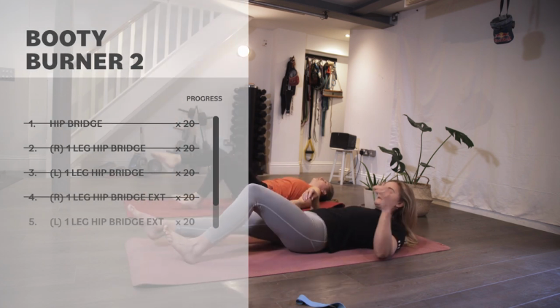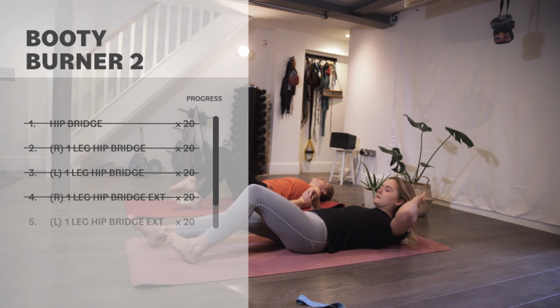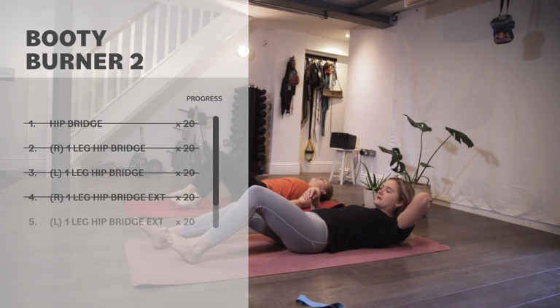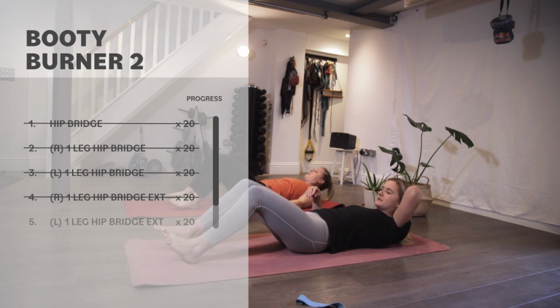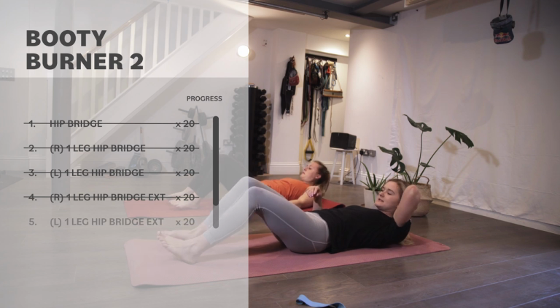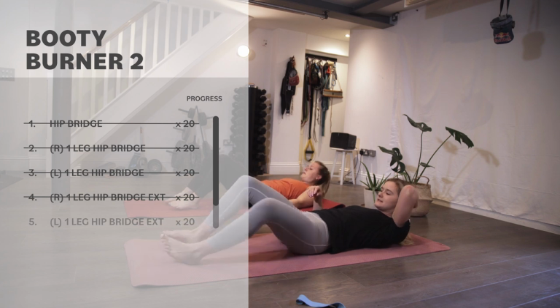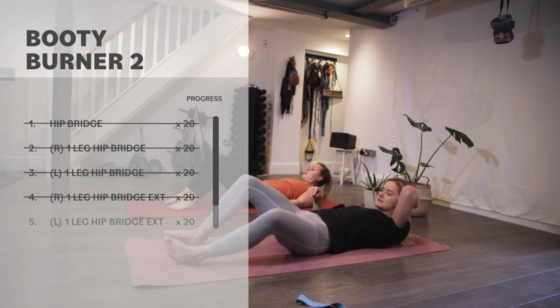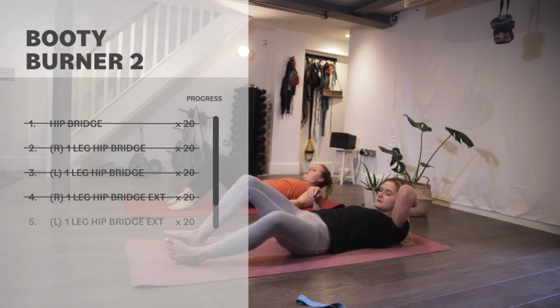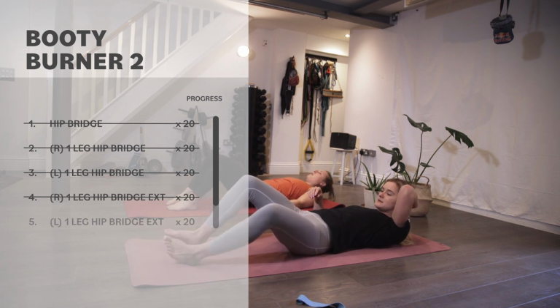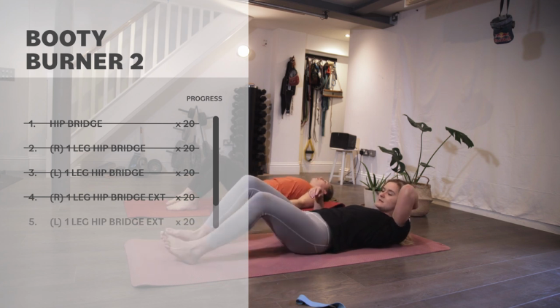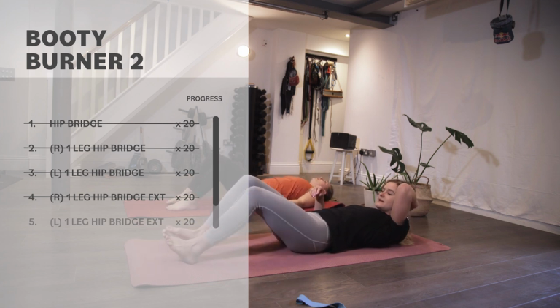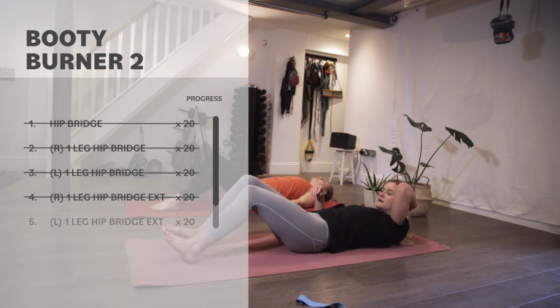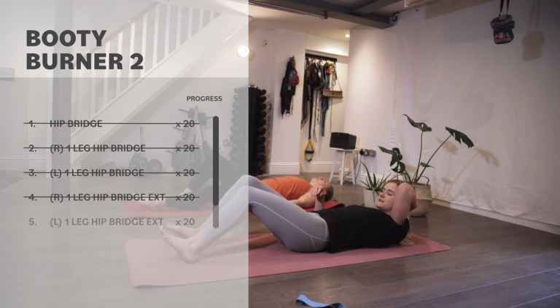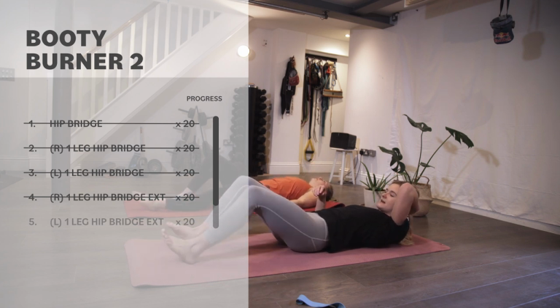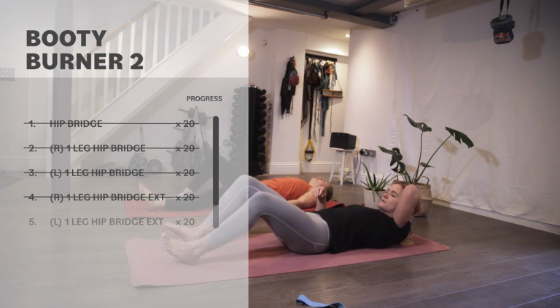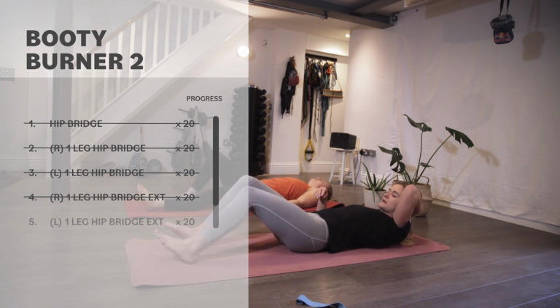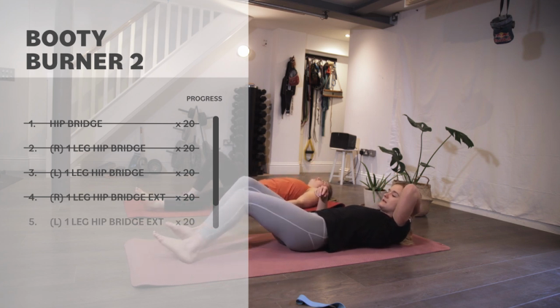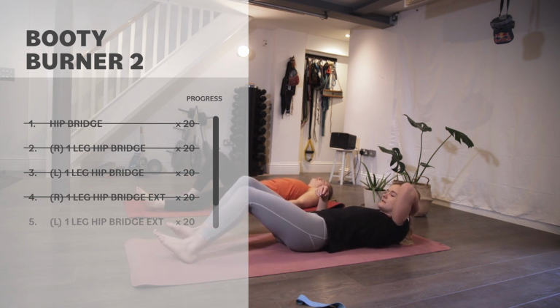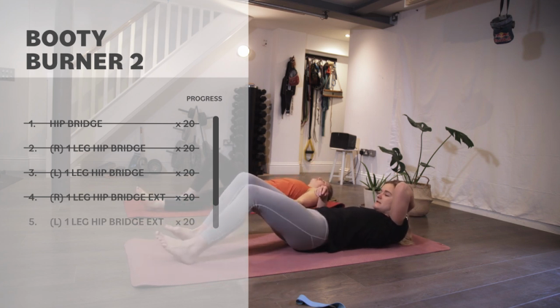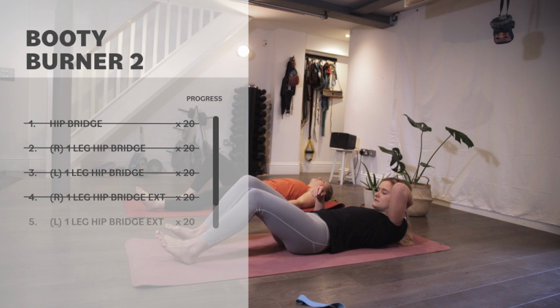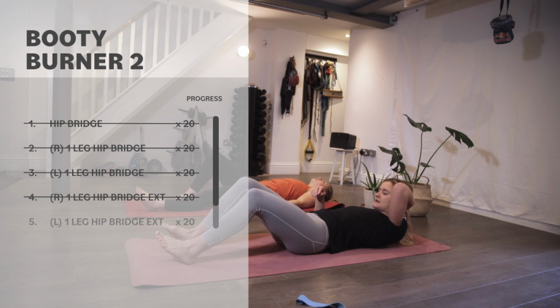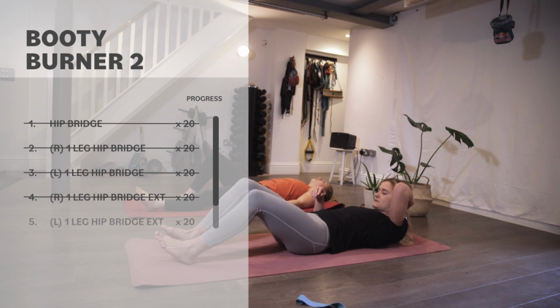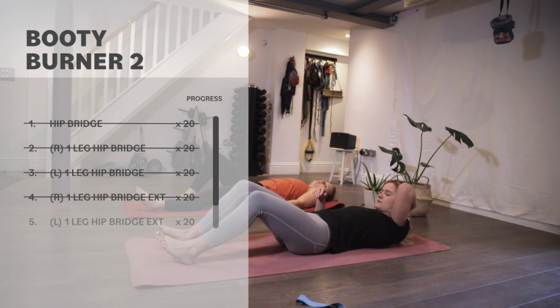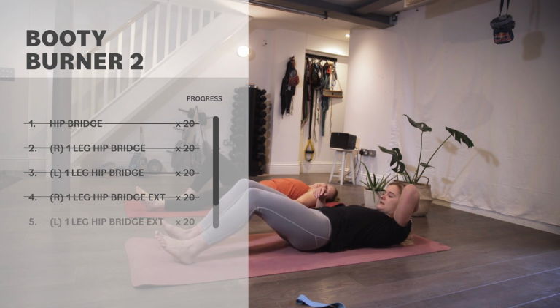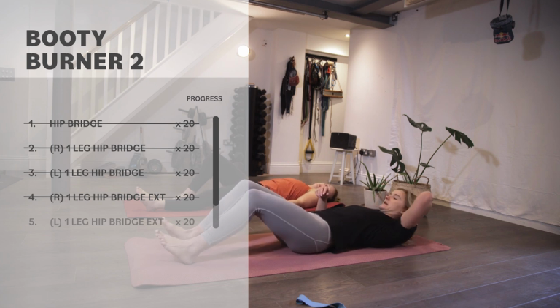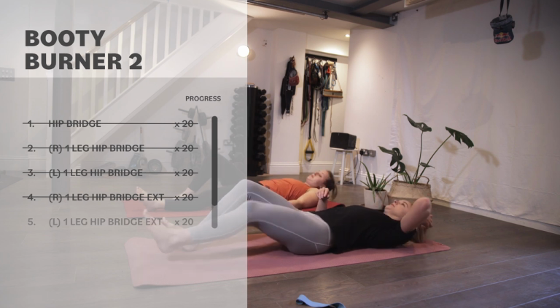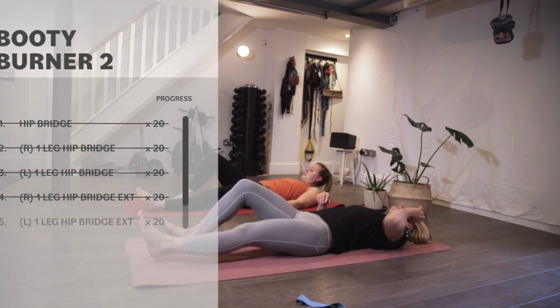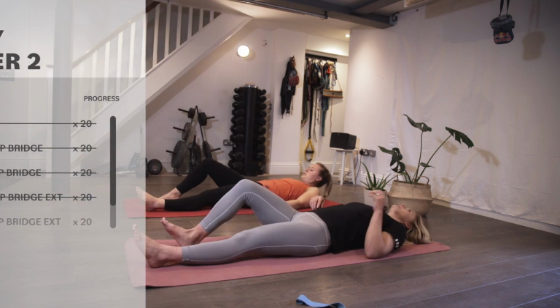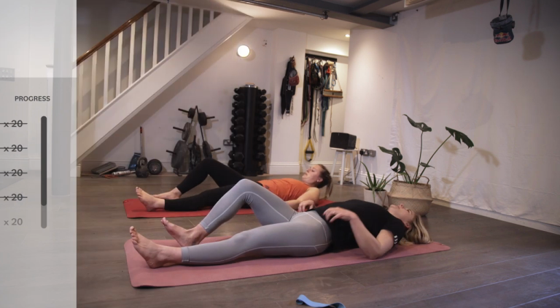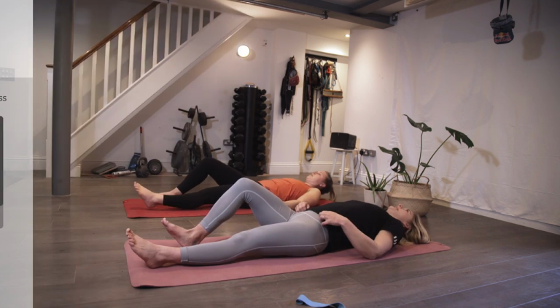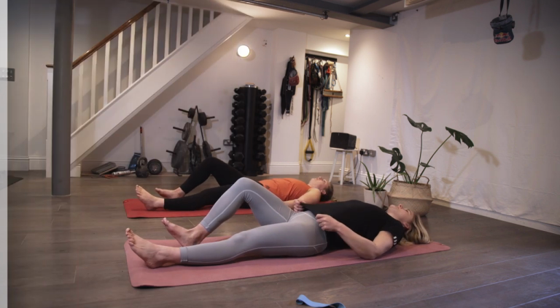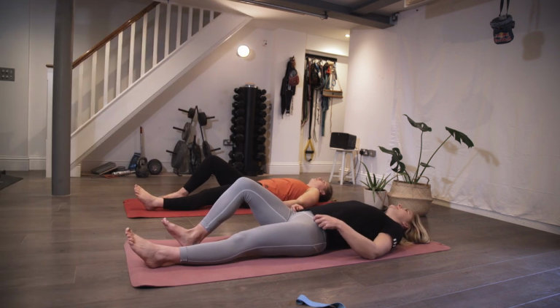Make sure the knee doesn't start to veer out to the side or in — just staying strong through the knee and the leg as well.